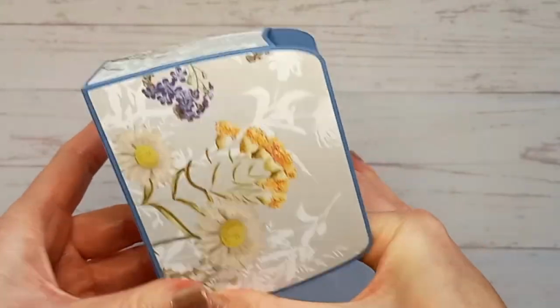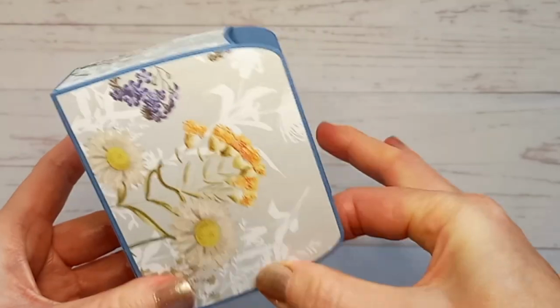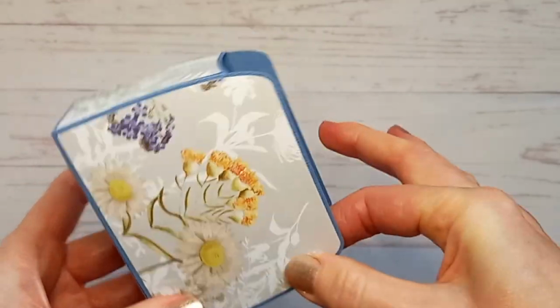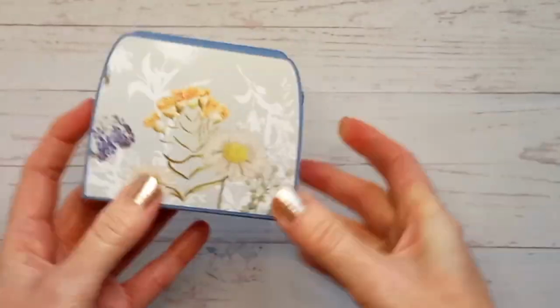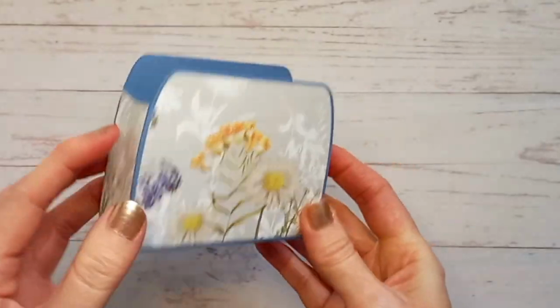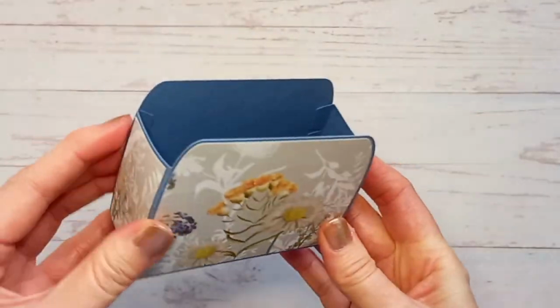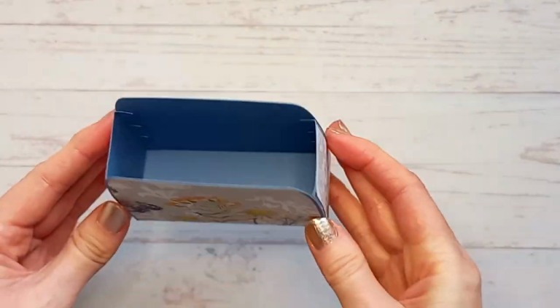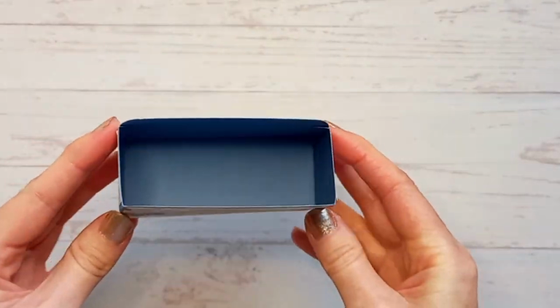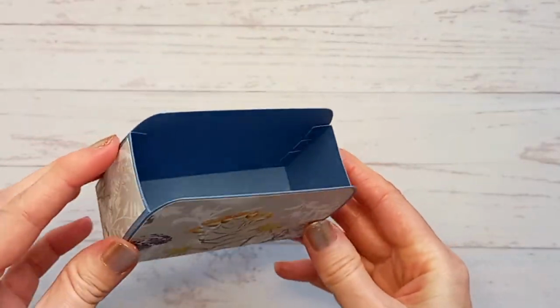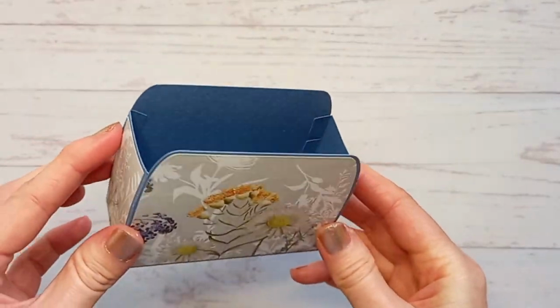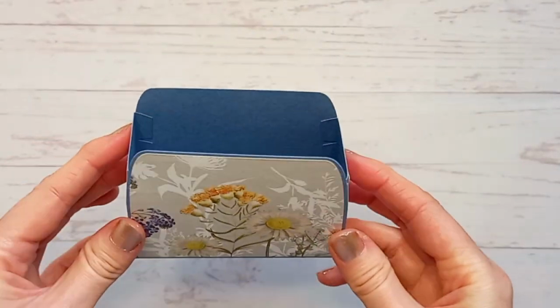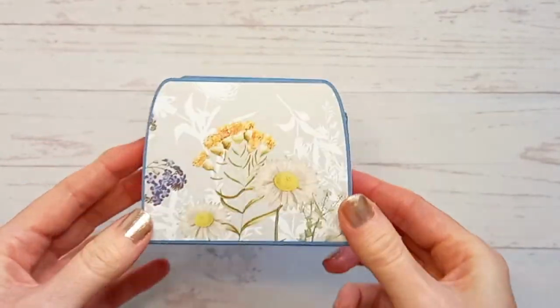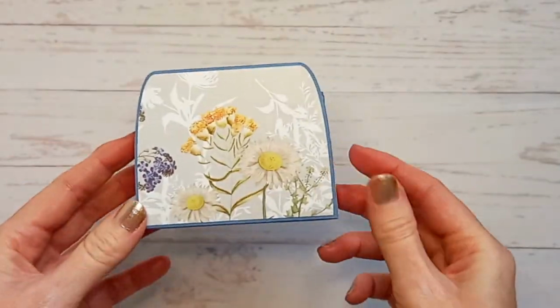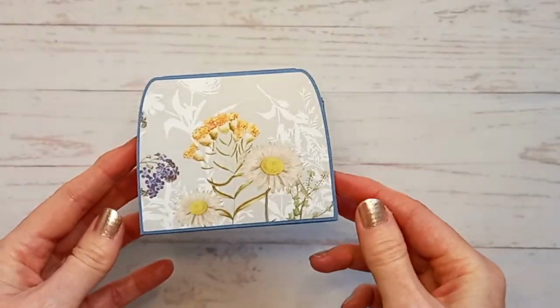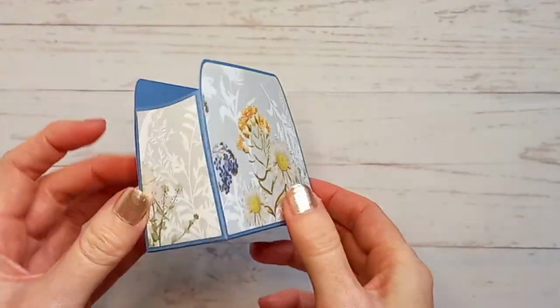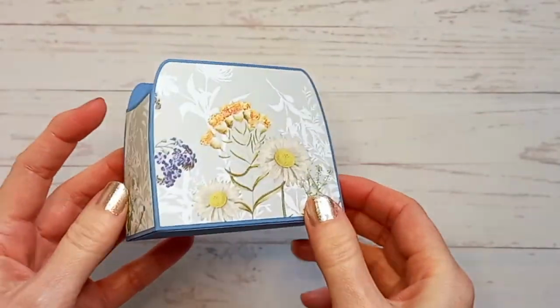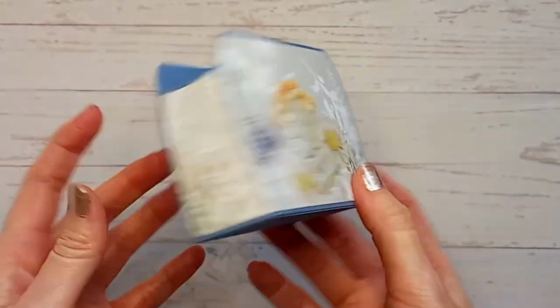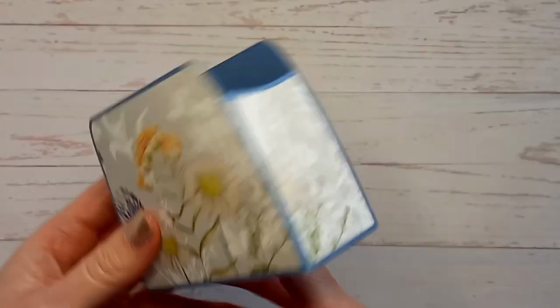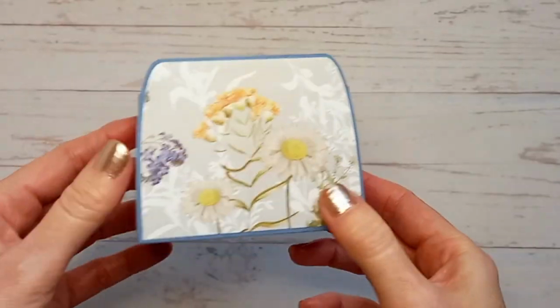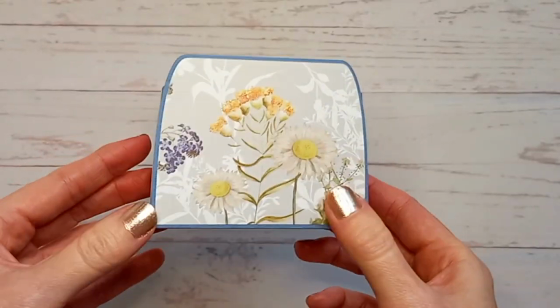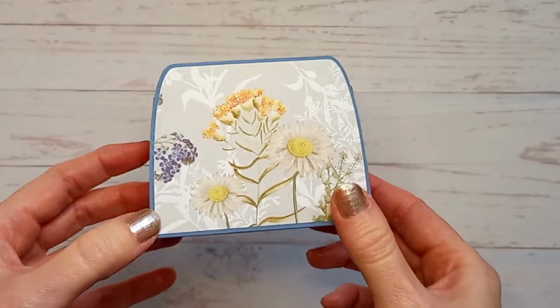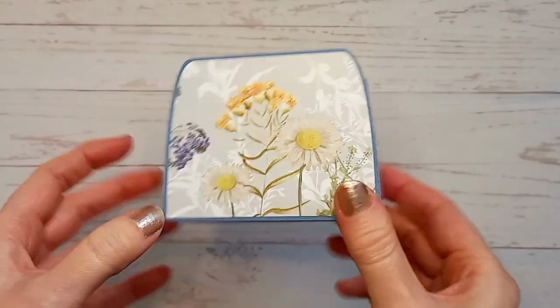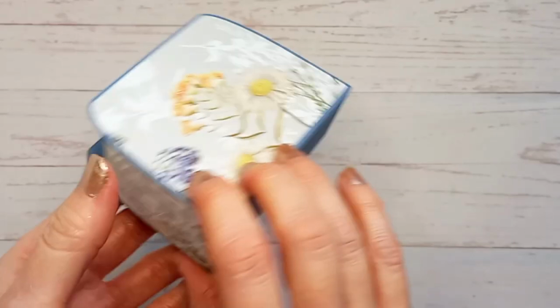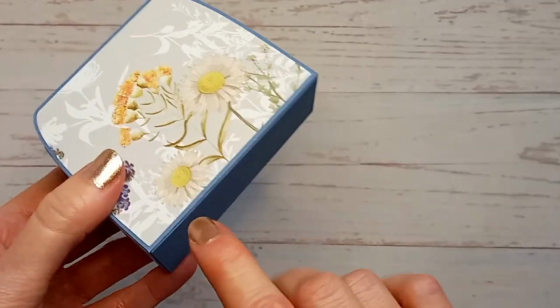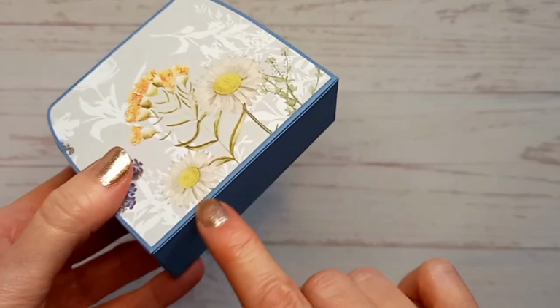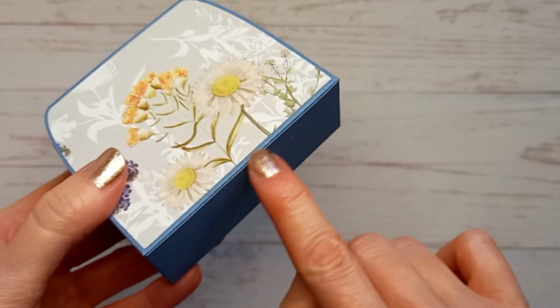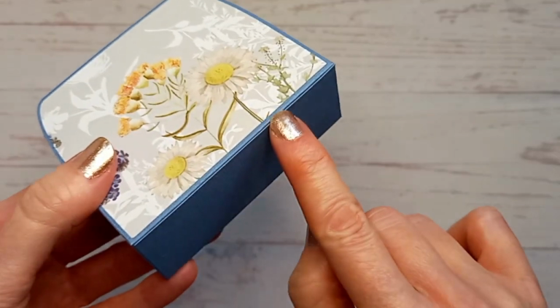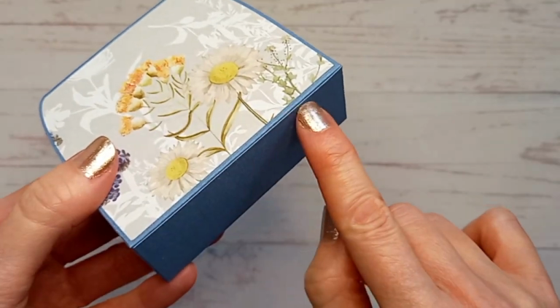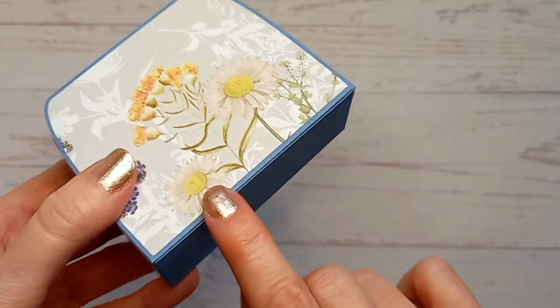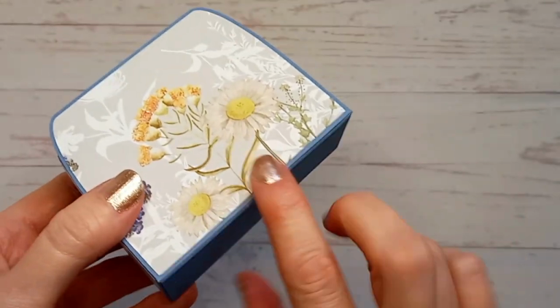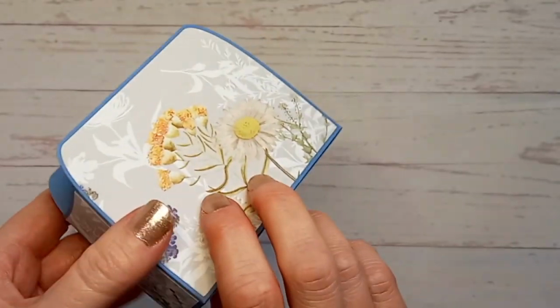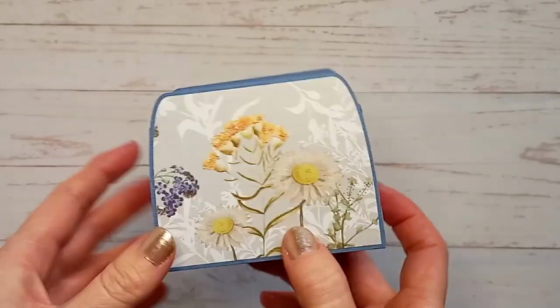Okay so now it should look something like this. You can see that this is the back here, just where the join is.